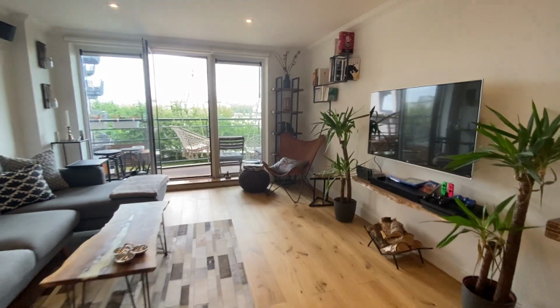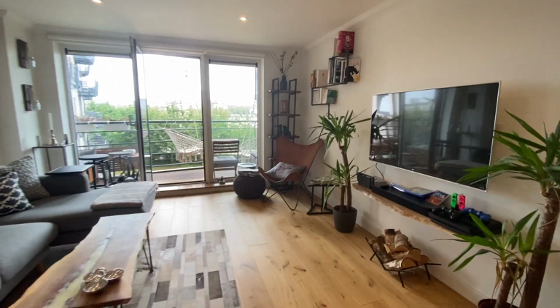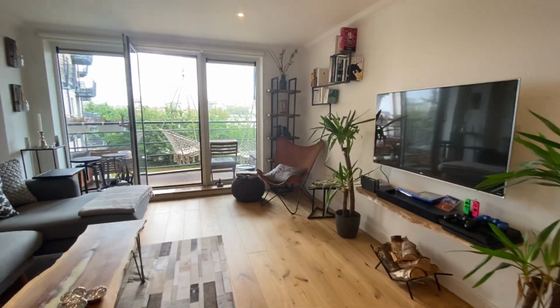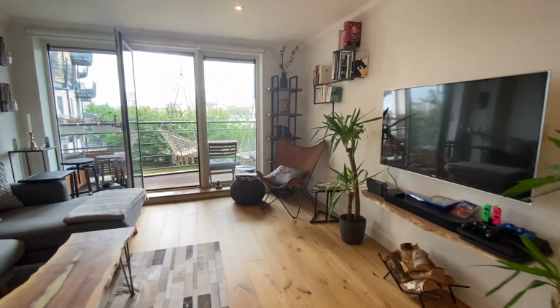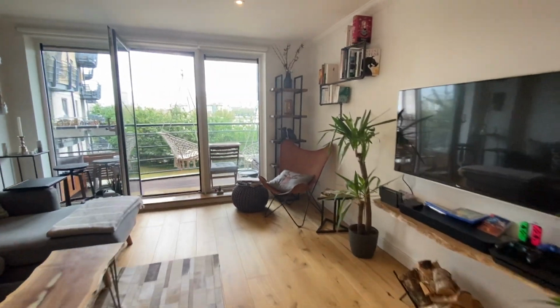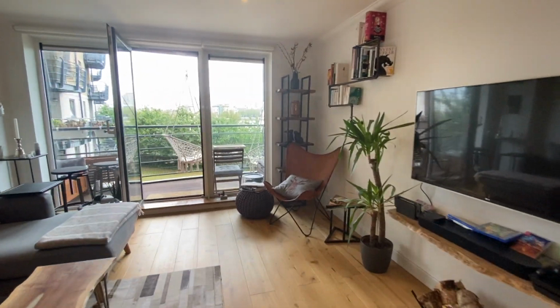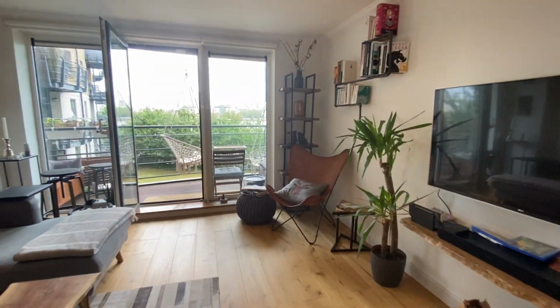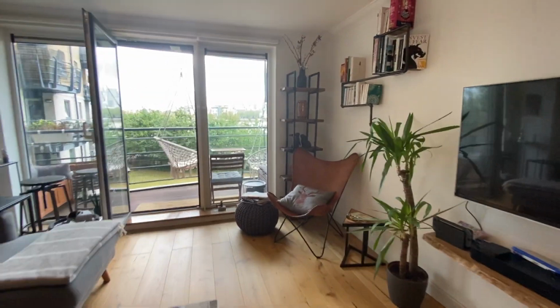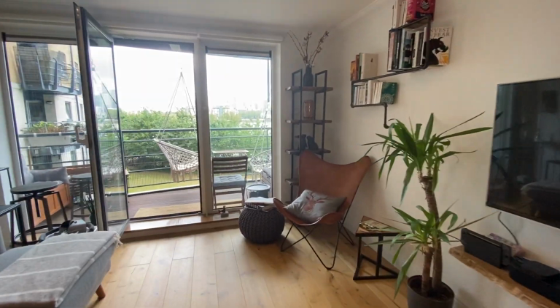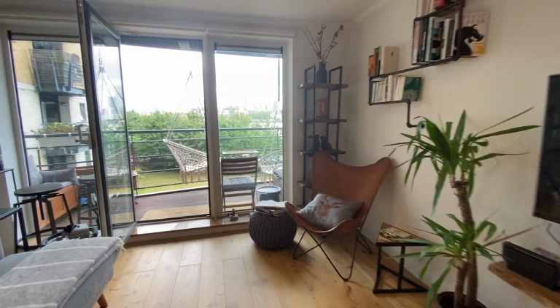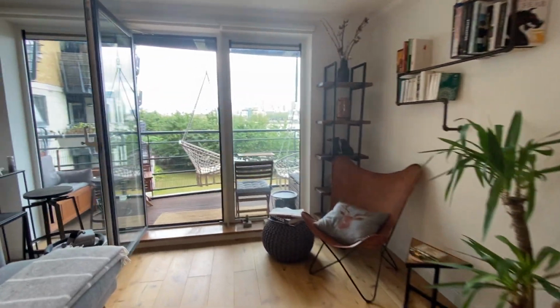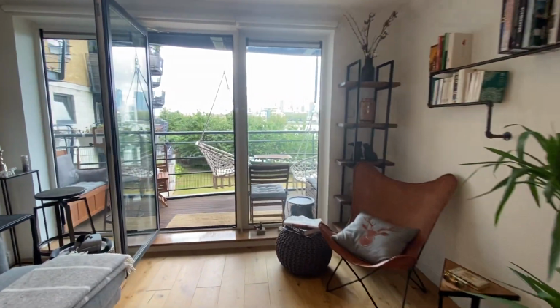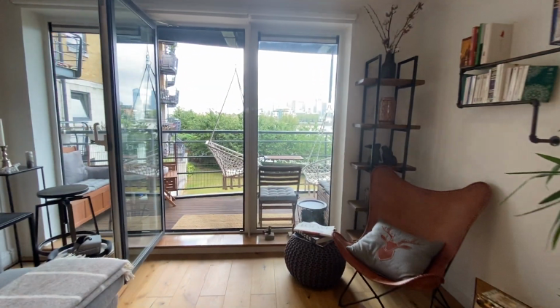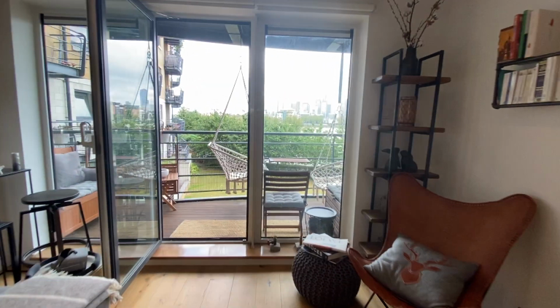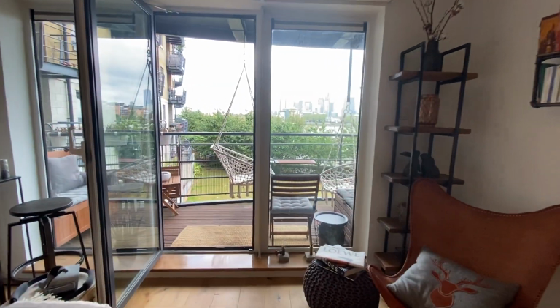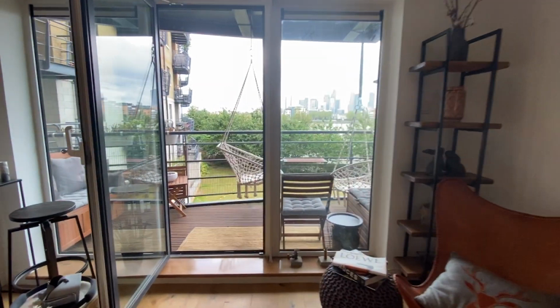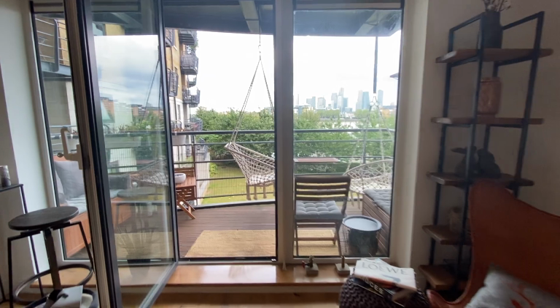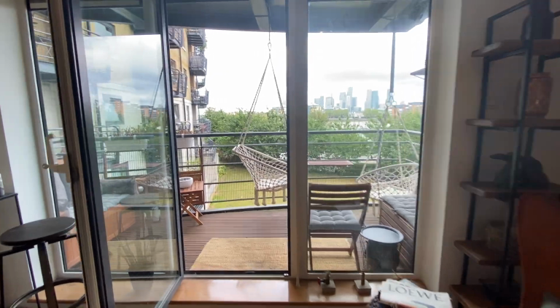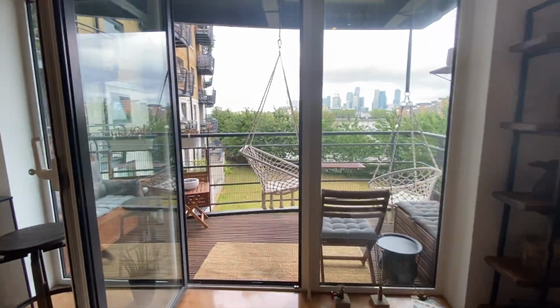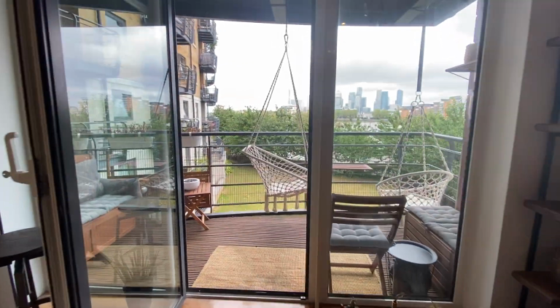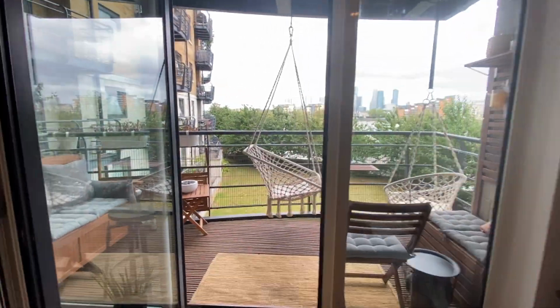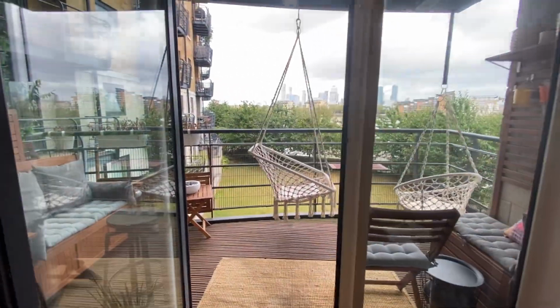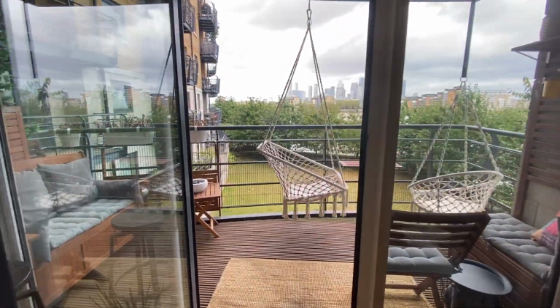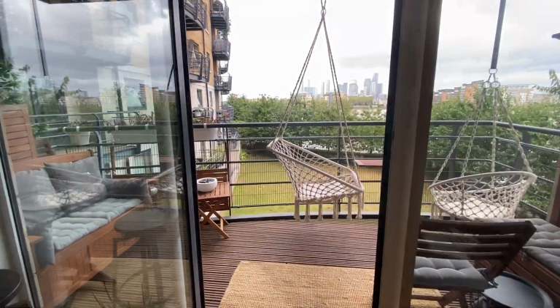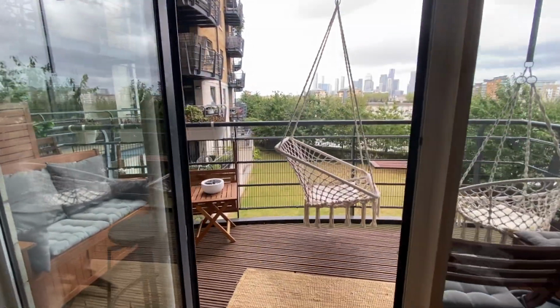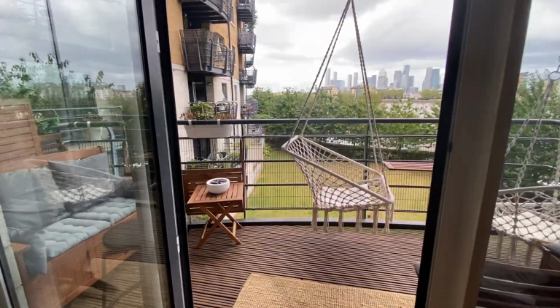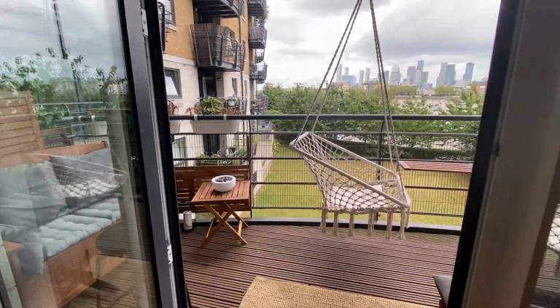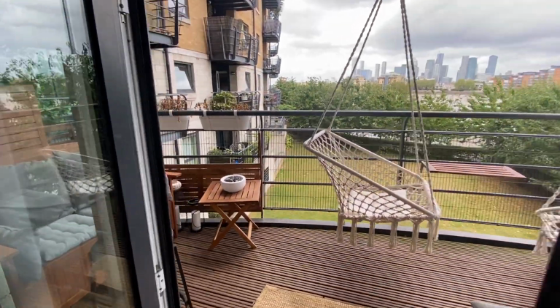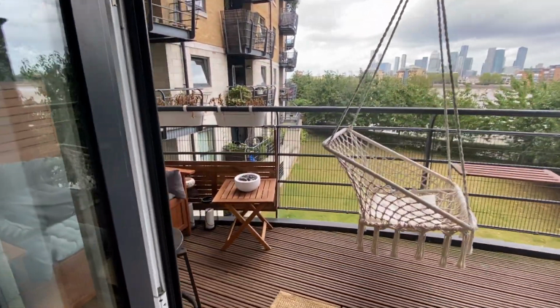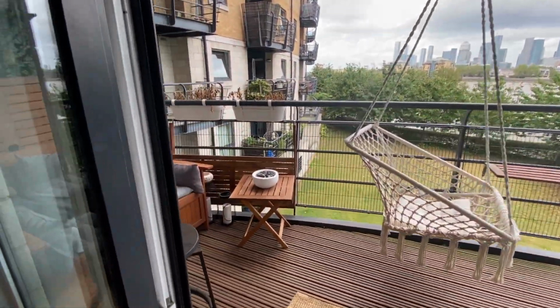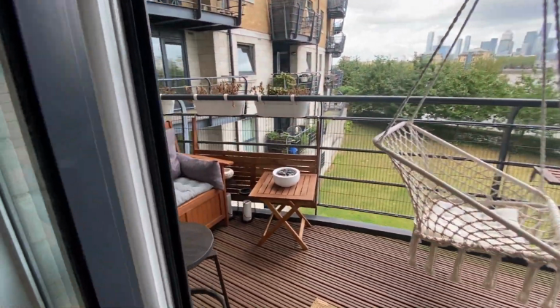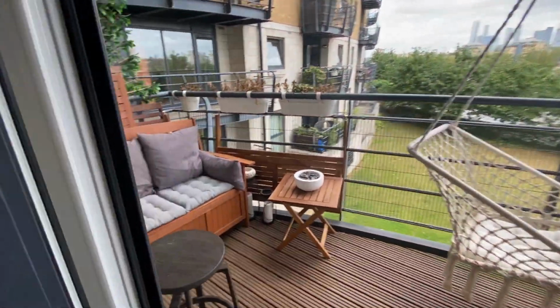Hardwood flooring, really good size living room which does have an open plan kitchen, and a lovely balcony as you can see.